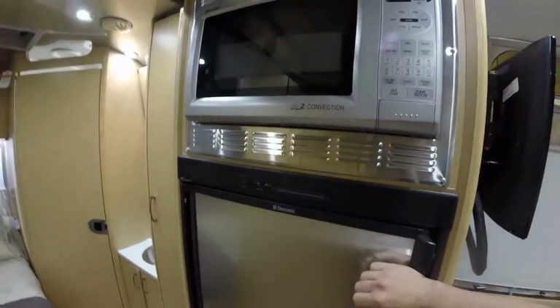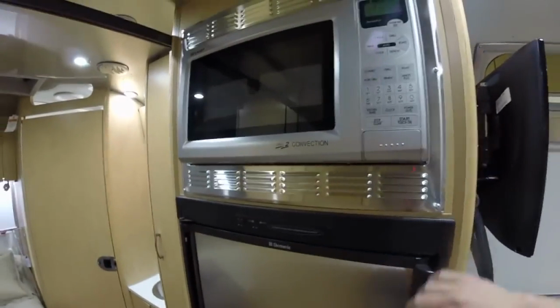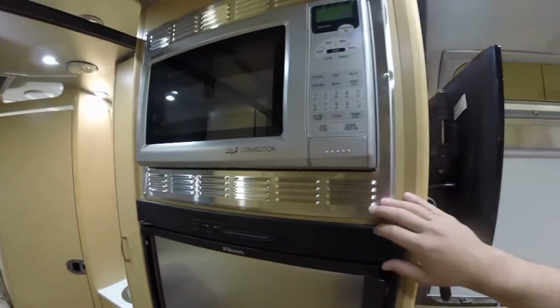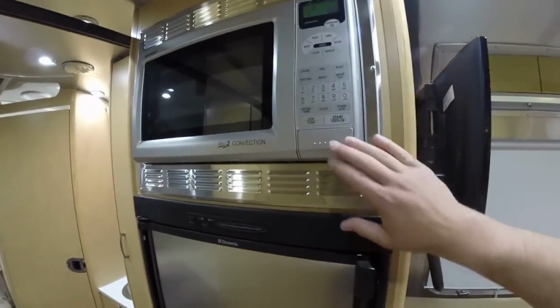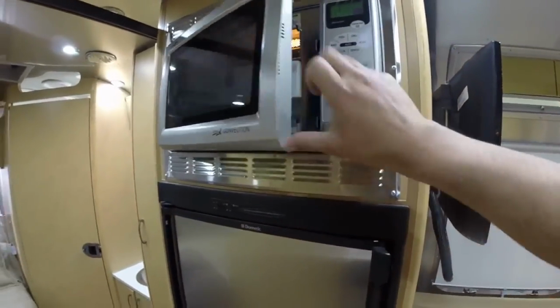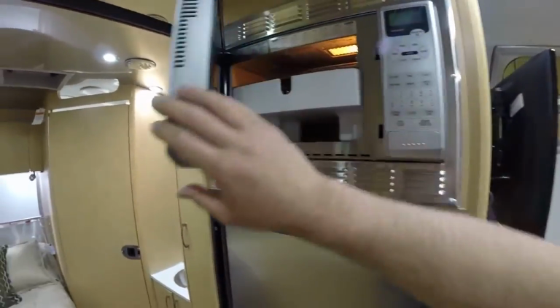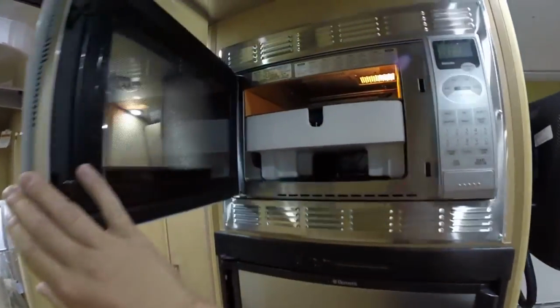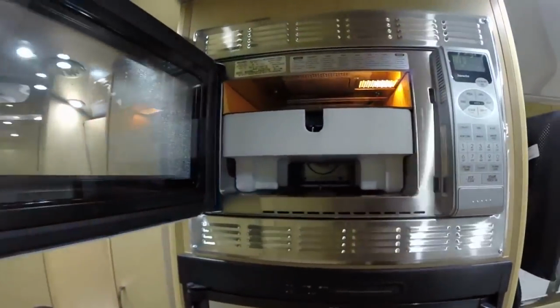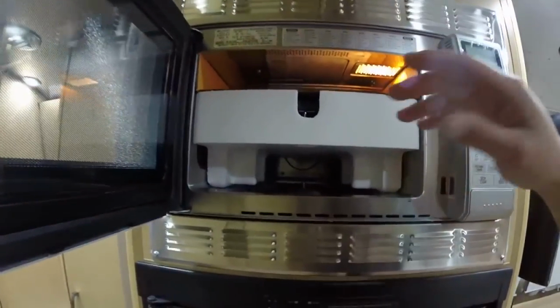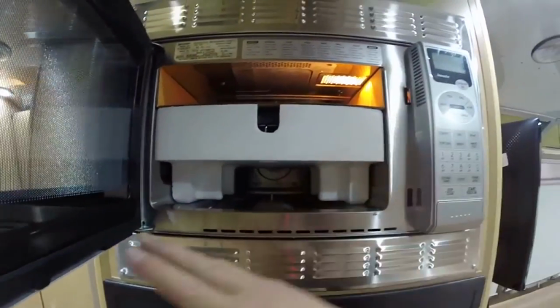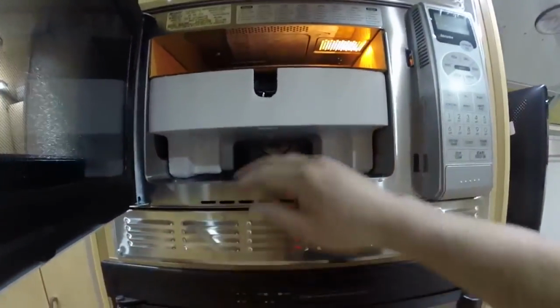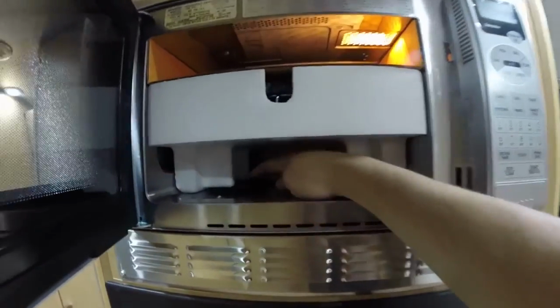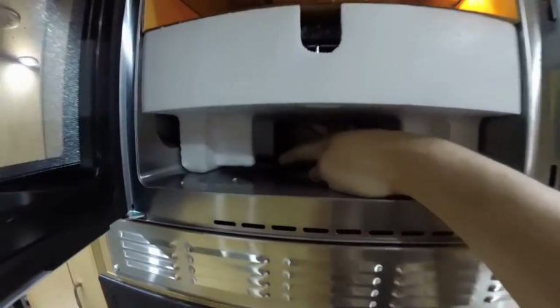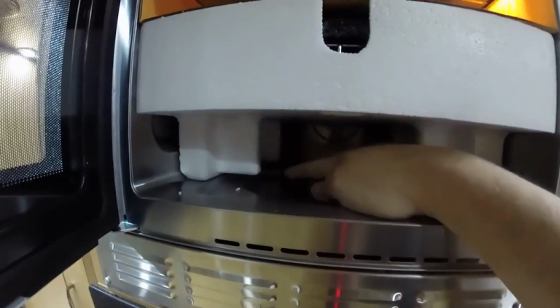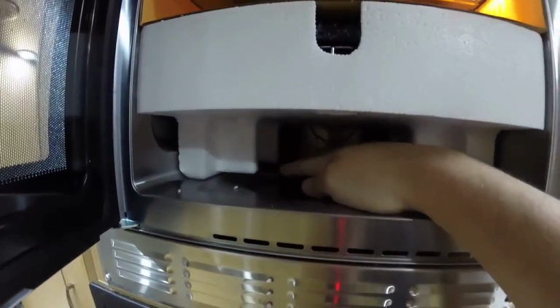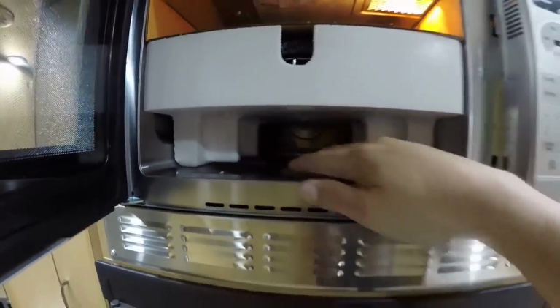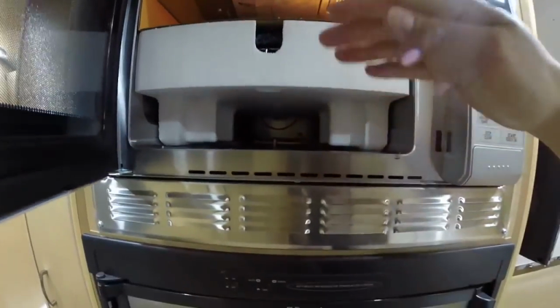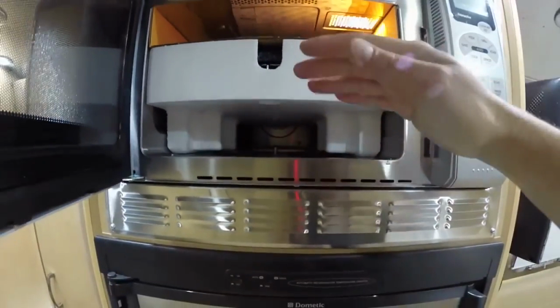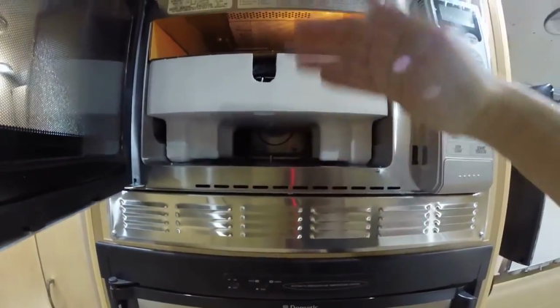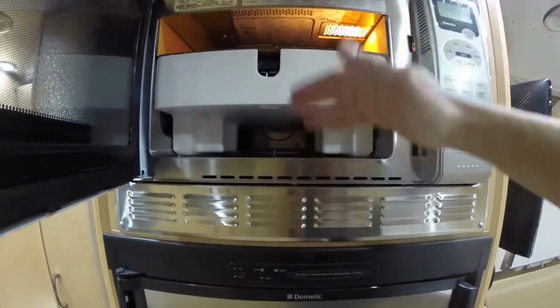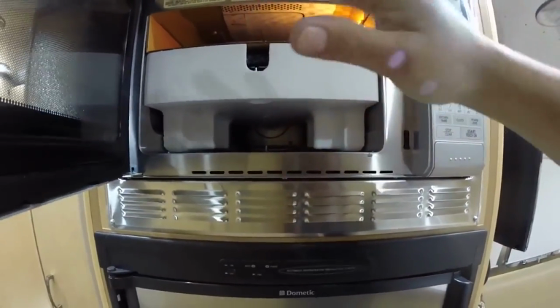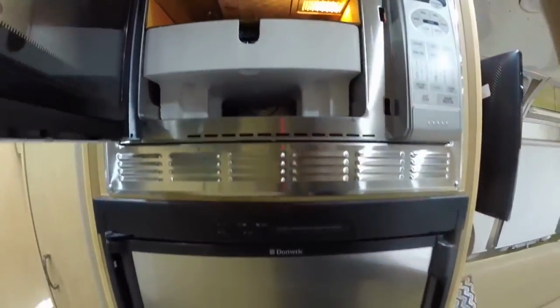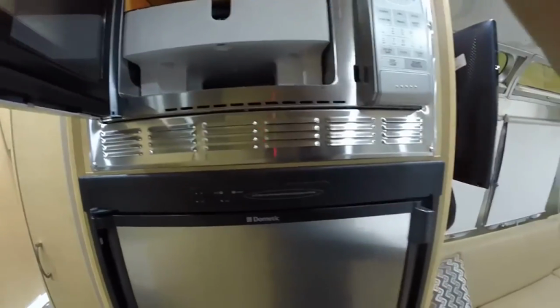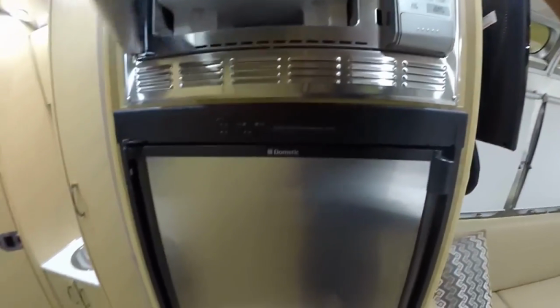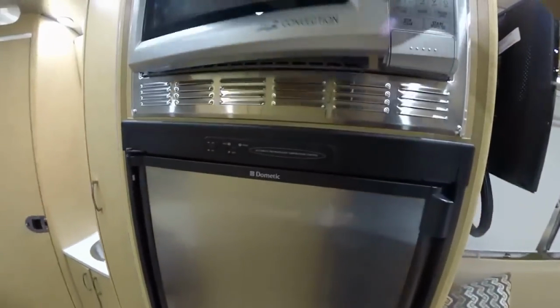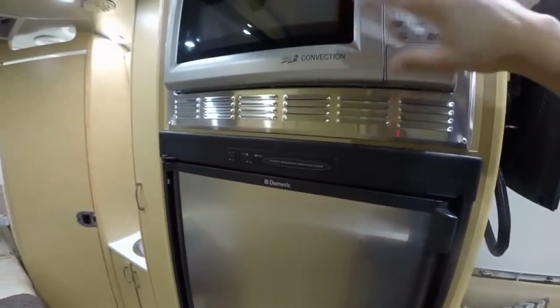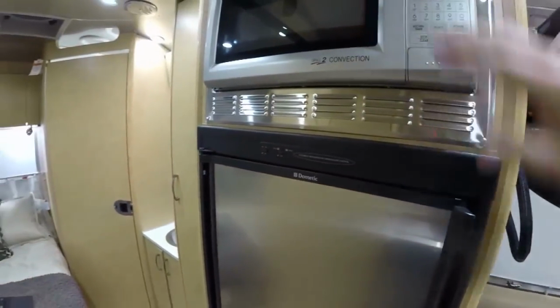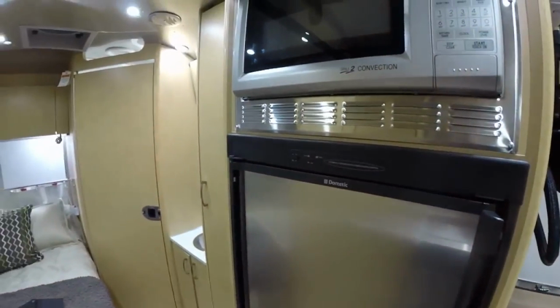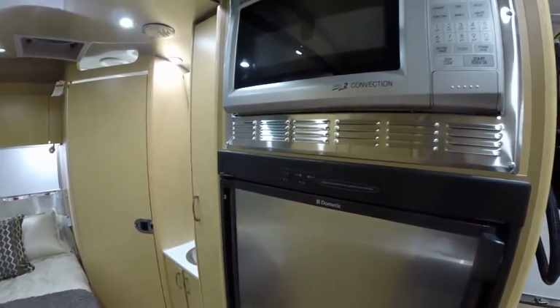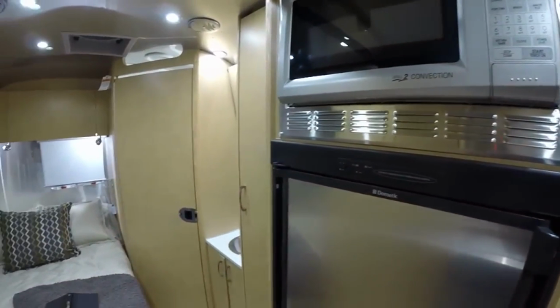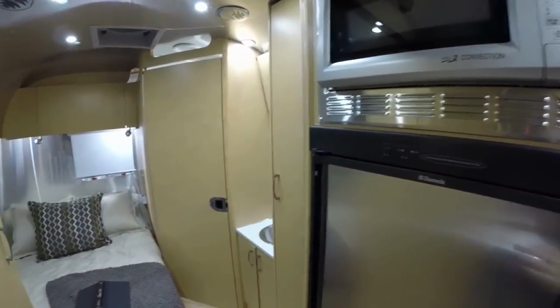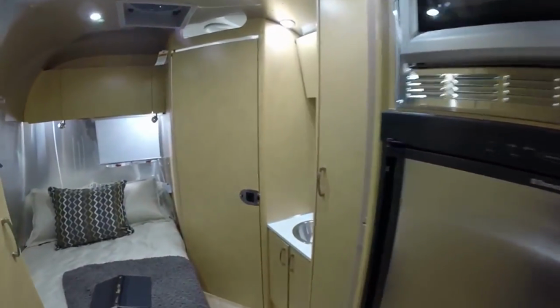Sharp convection microwave runs like a regular microwave, but in convection mode there's an electric element that glows cherry red on the bottom. A fan circulates air around your food — it will grill, bake, and then it works as a regular microwave if you switch it to that mode.